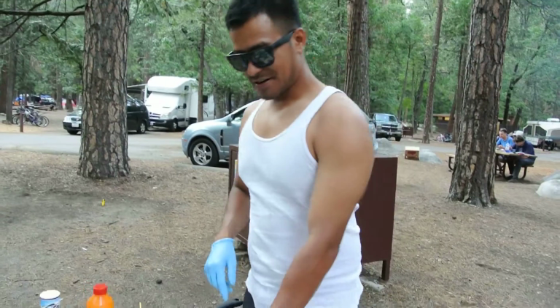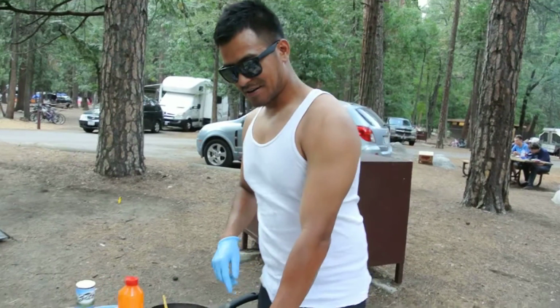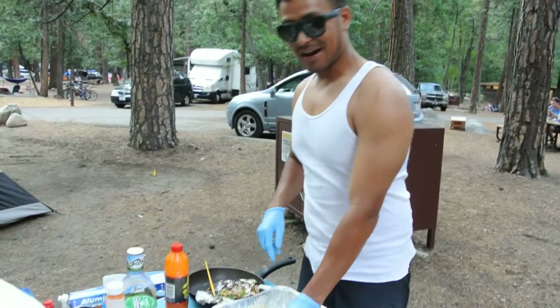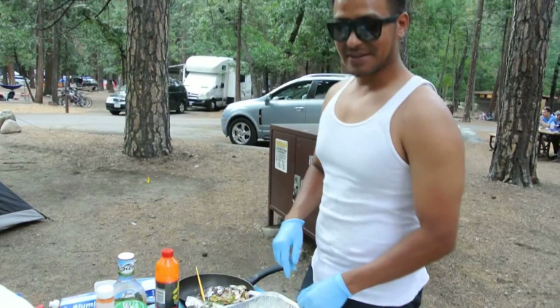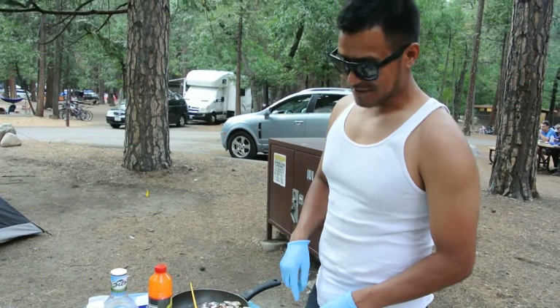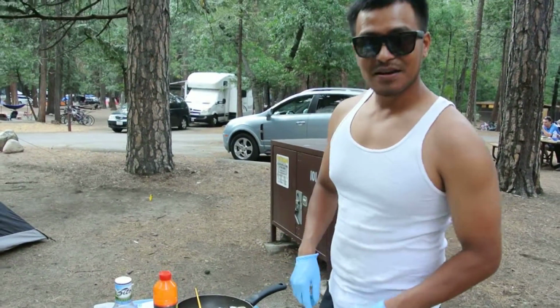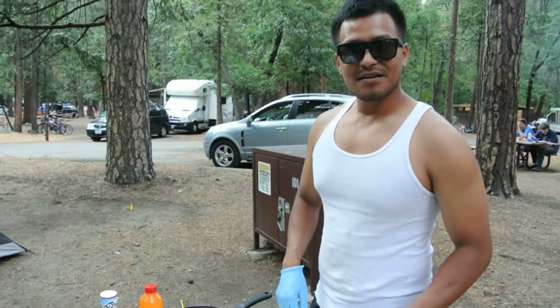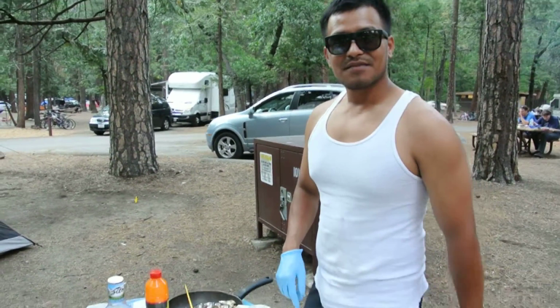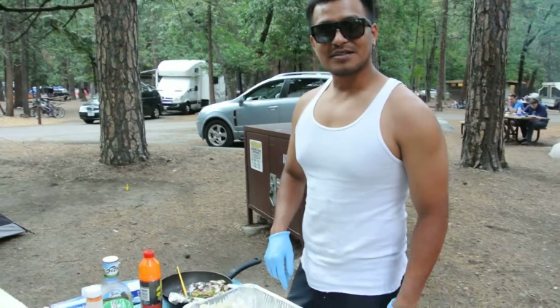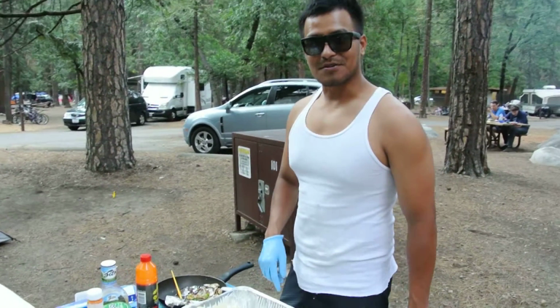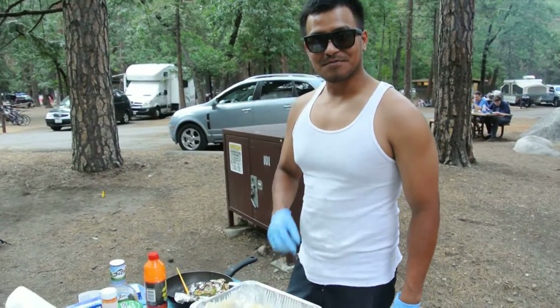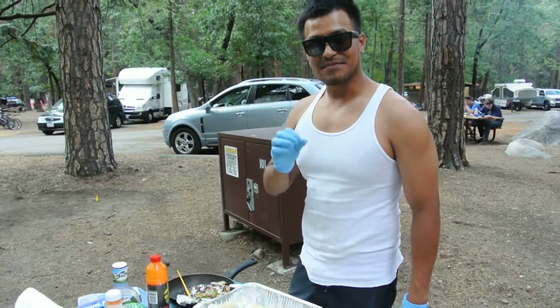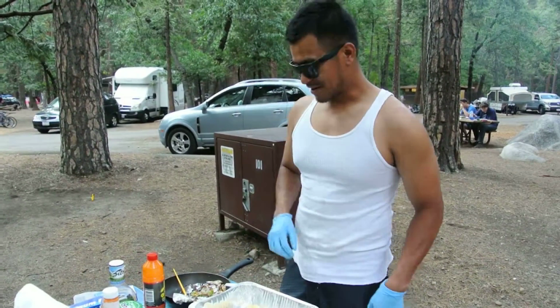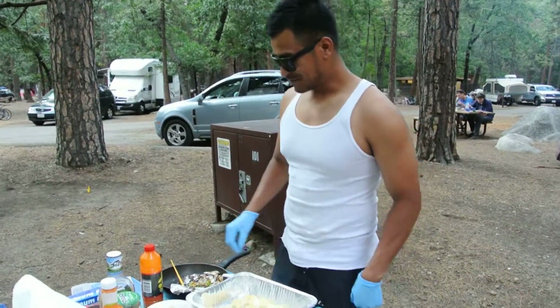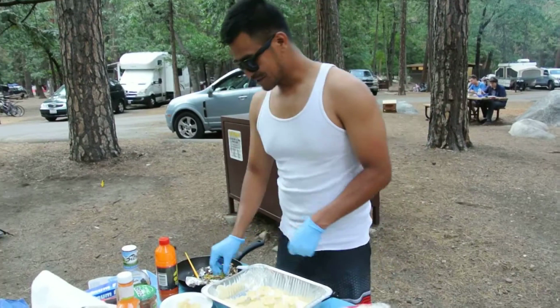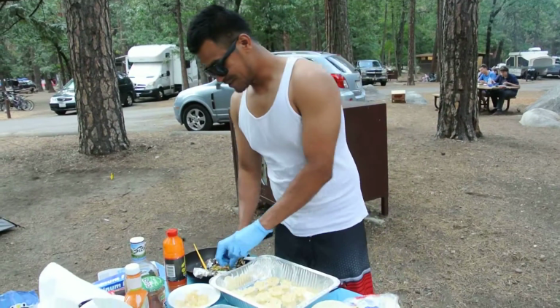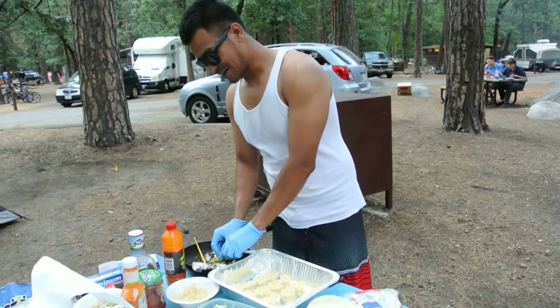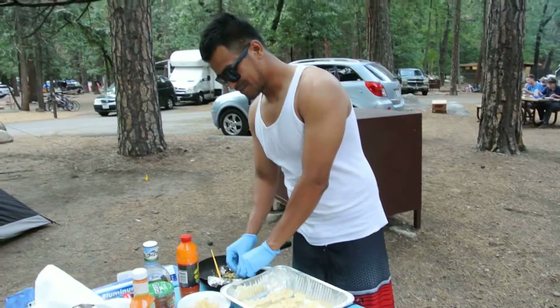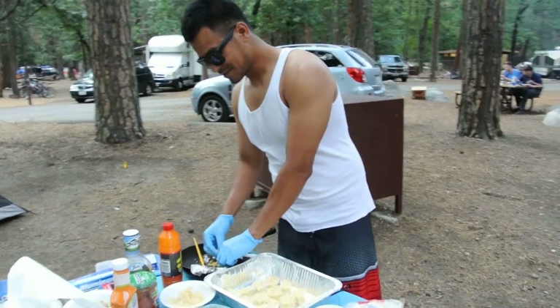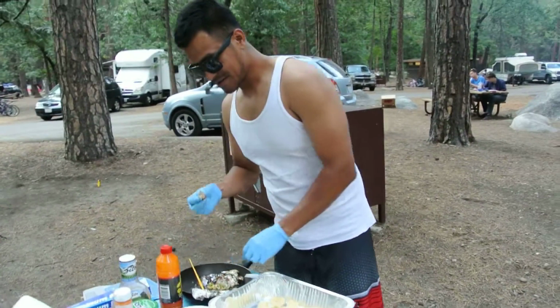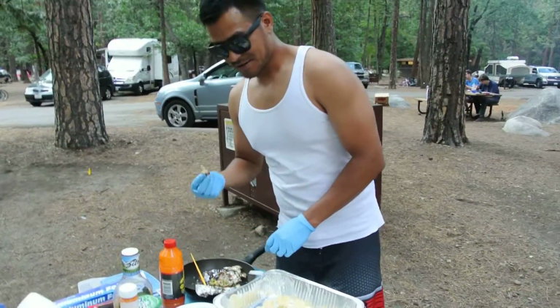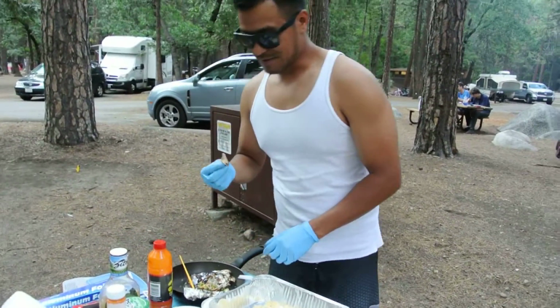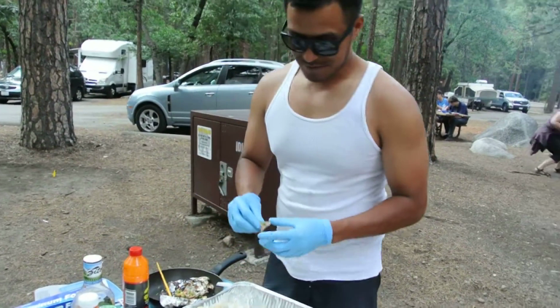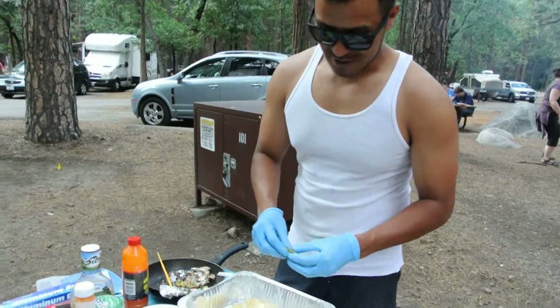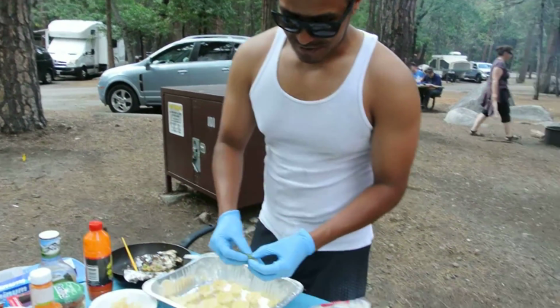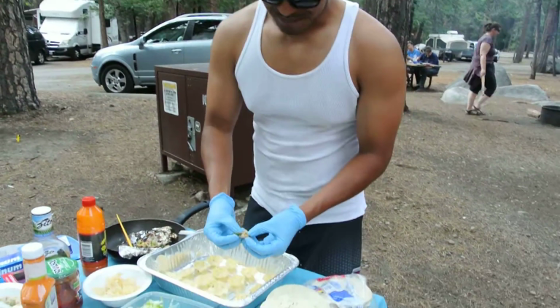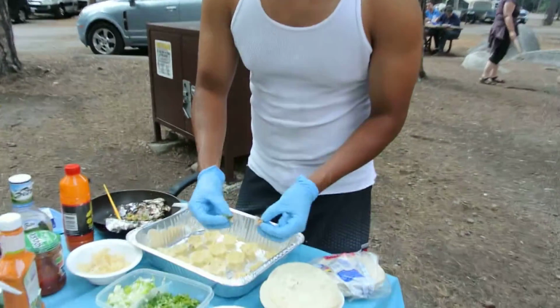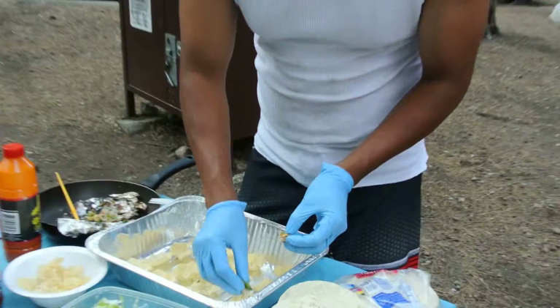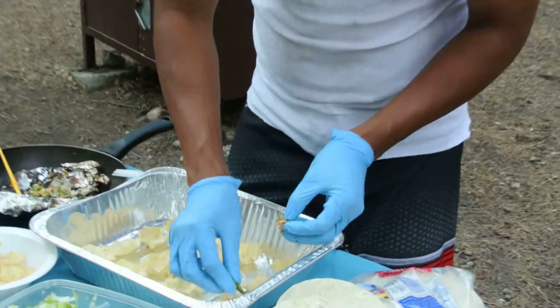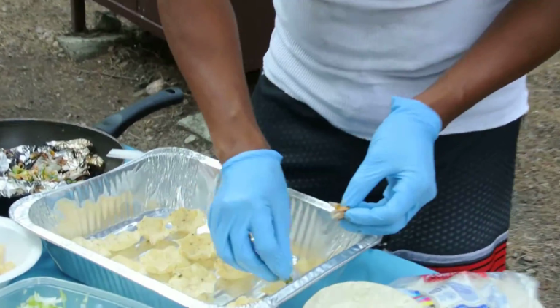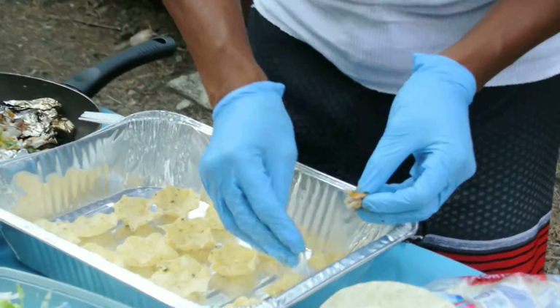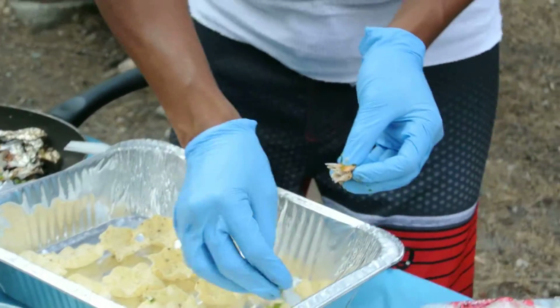I am making fish tacos — mini fish tacos. What you do is, you've got a little chunk of mackerel. Just place it on top like this.